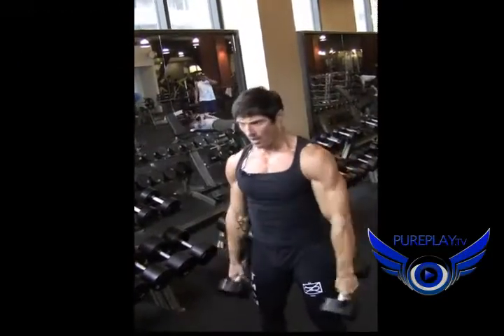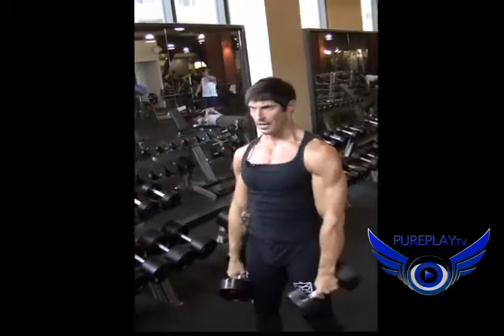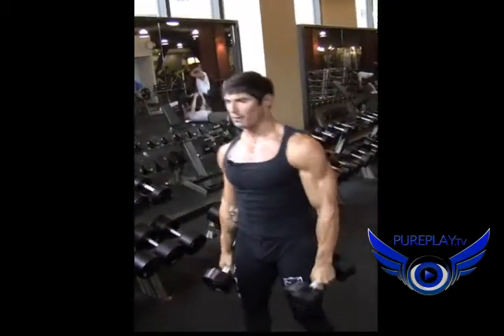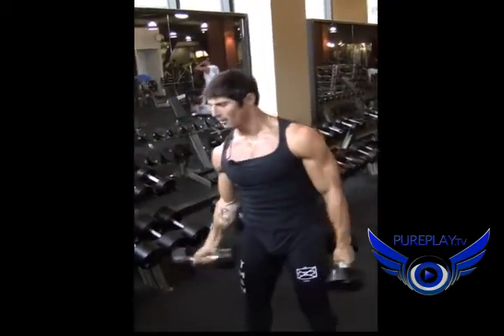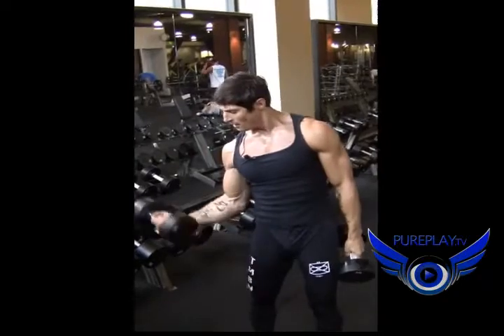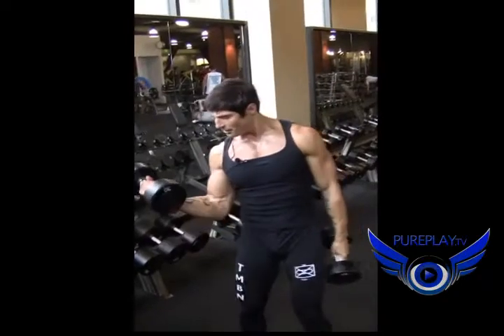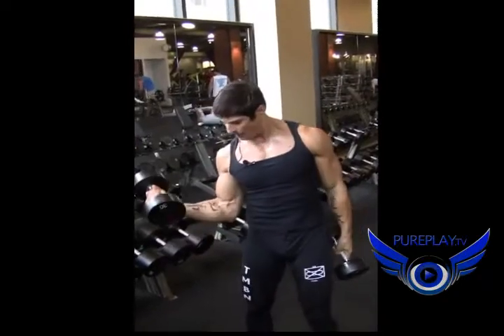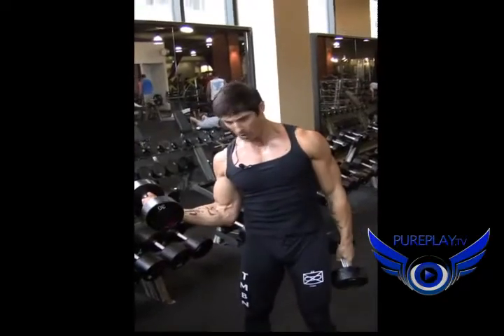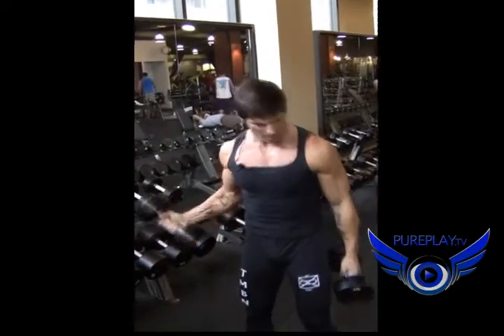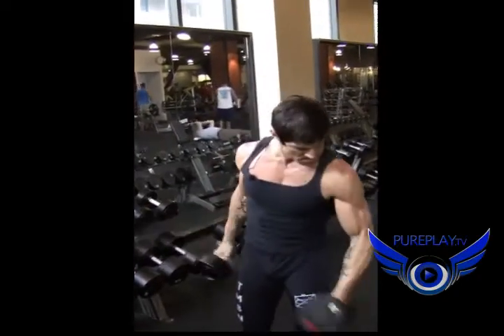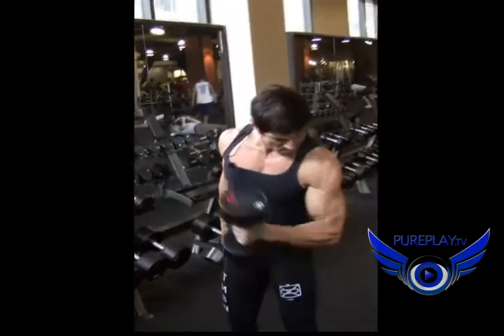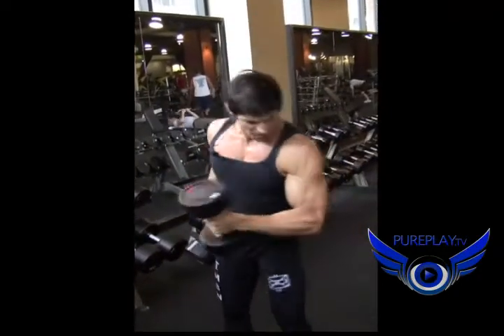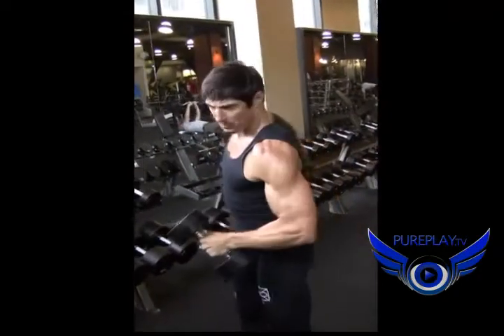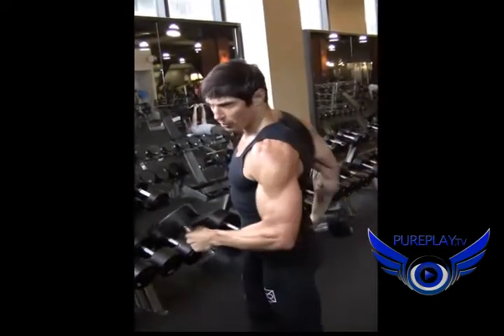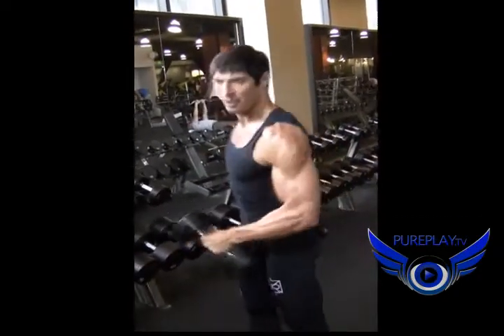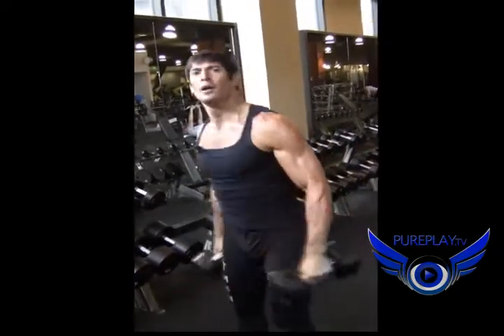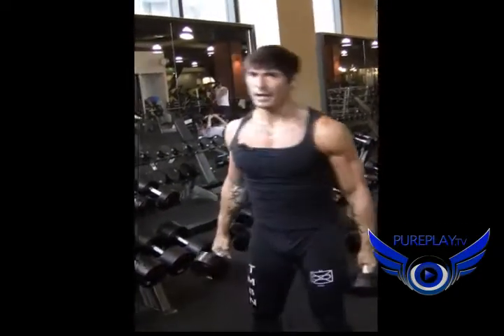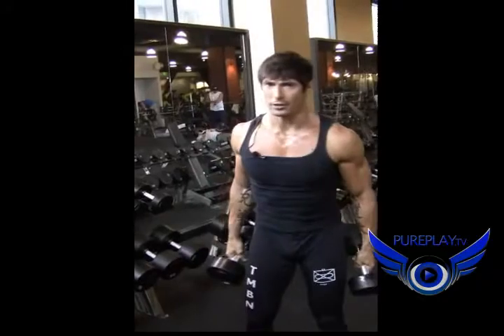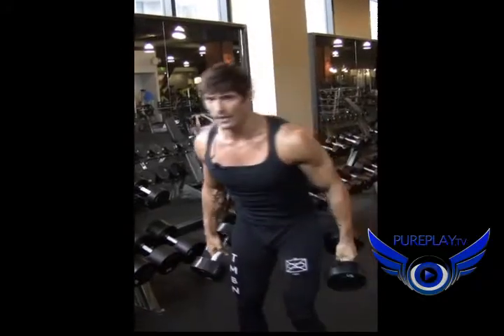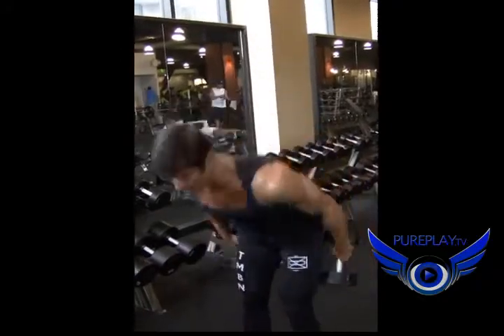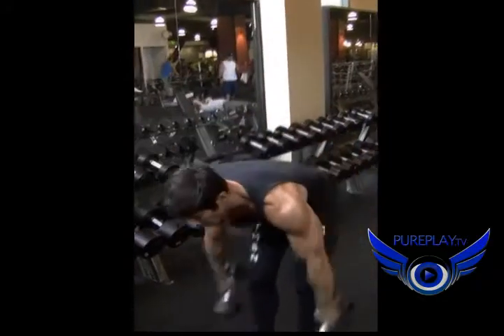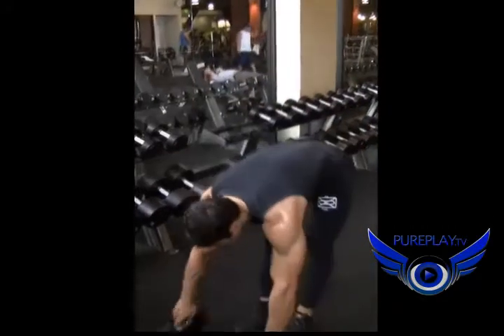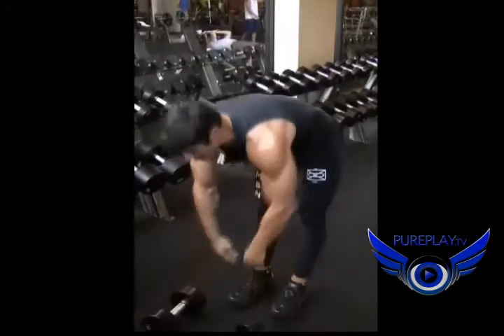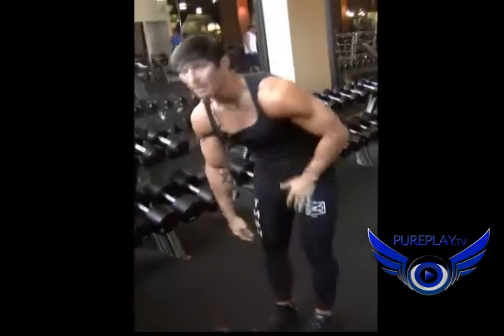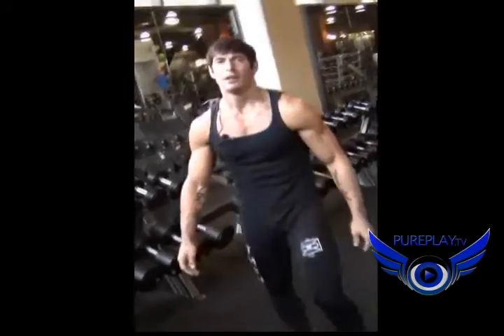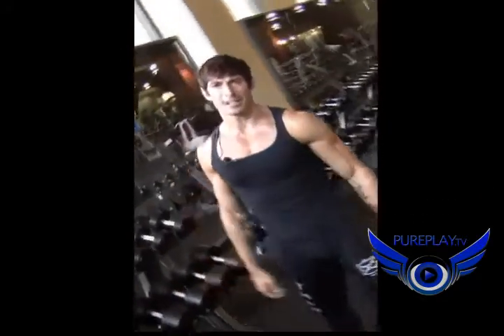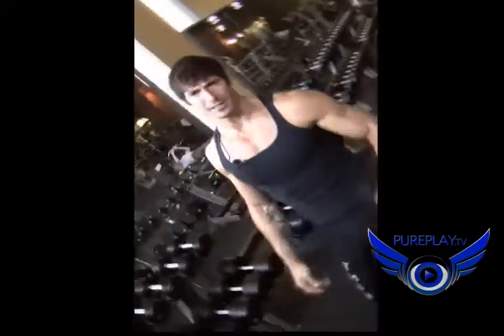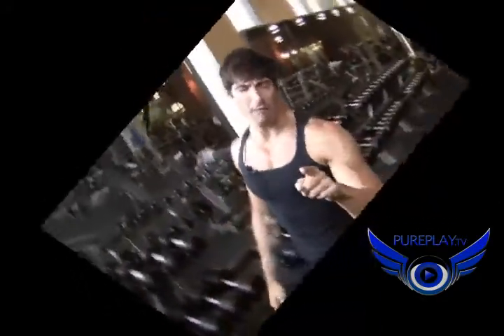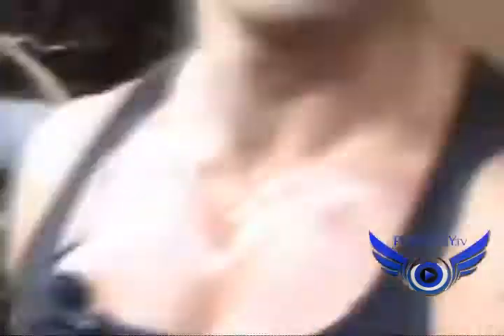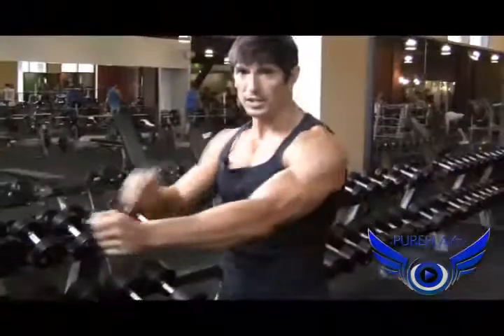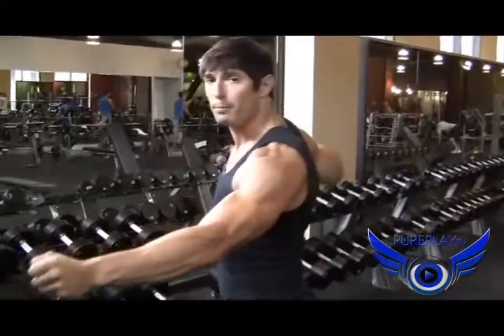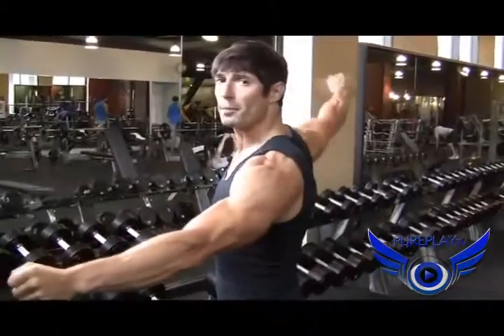Feel that upper body work. You see that you're firing up the arms, firing up the shoulders, and getting a good cardiovascular workout. All right, next. Last exercise — the toughest — T-stand push-ups.